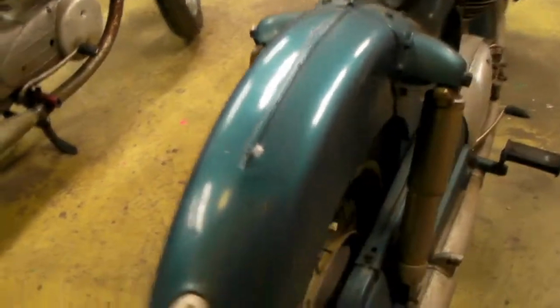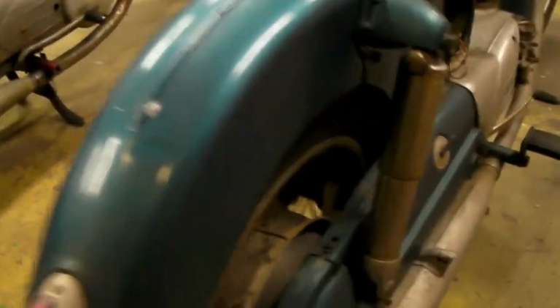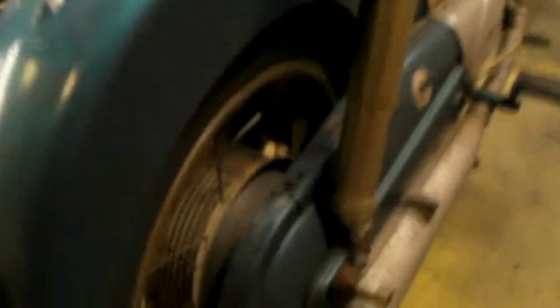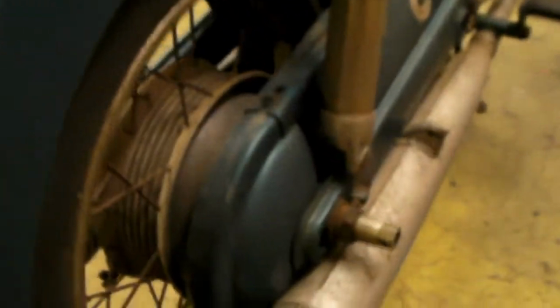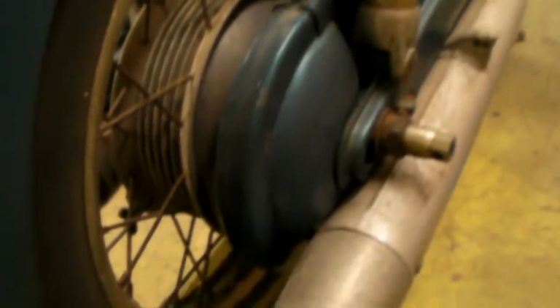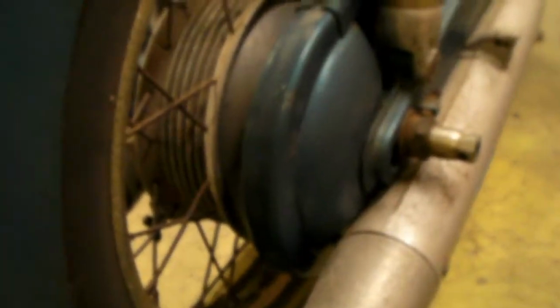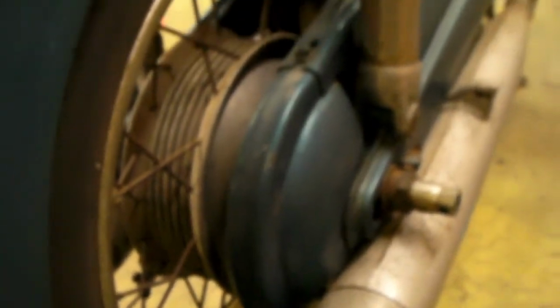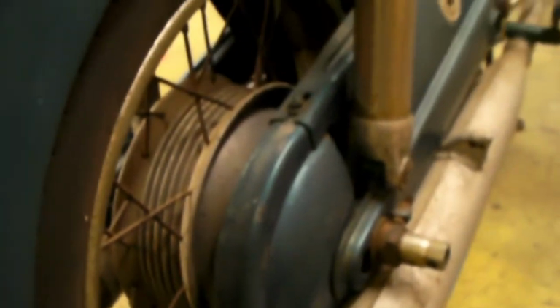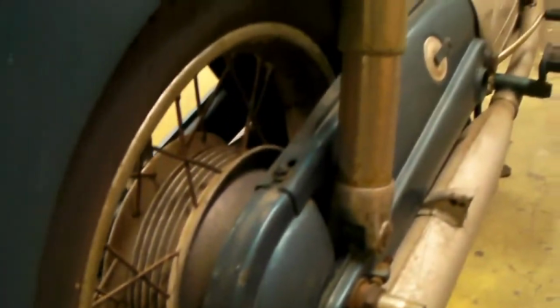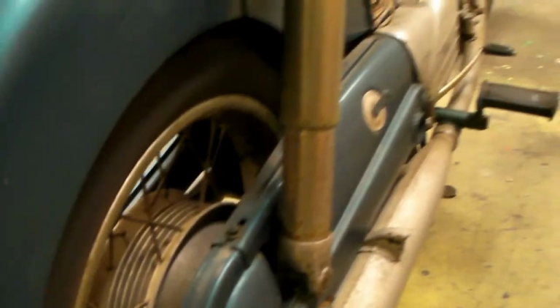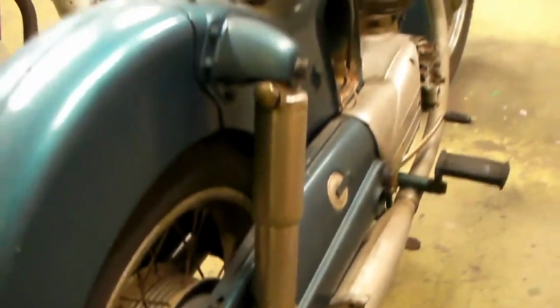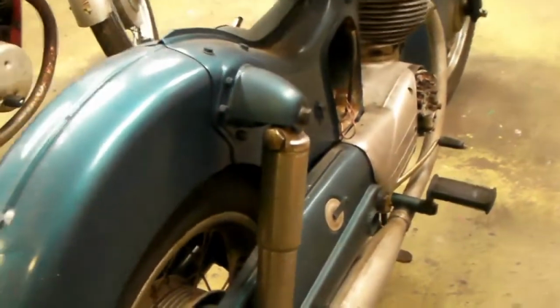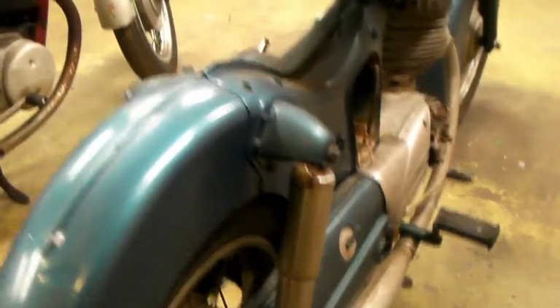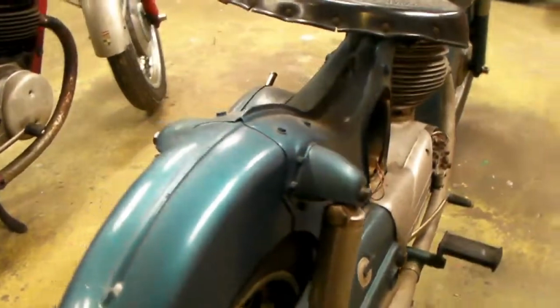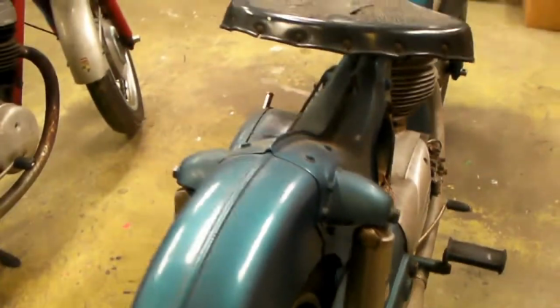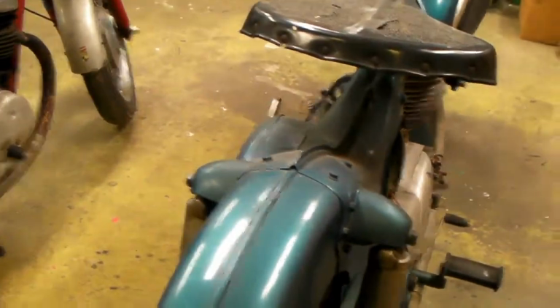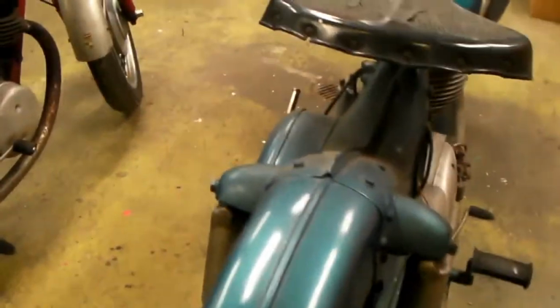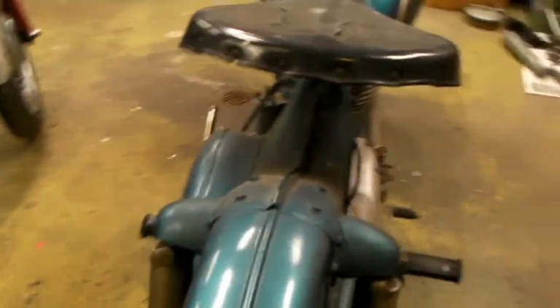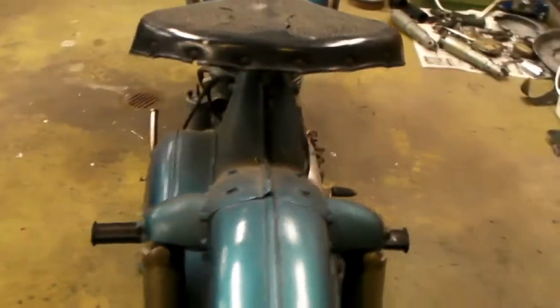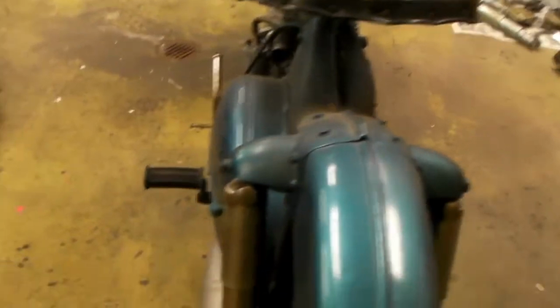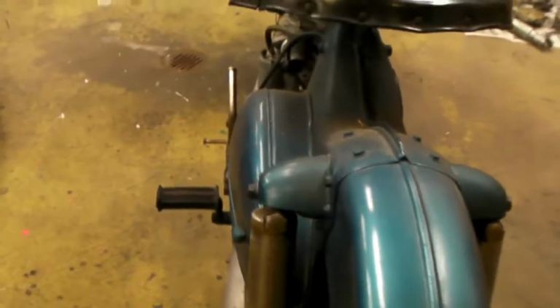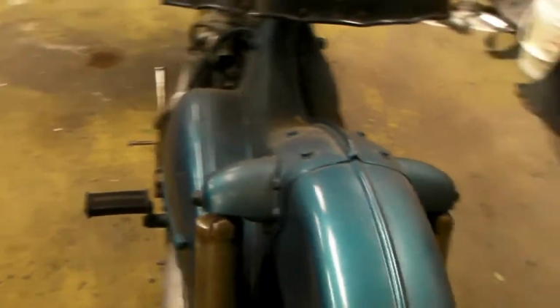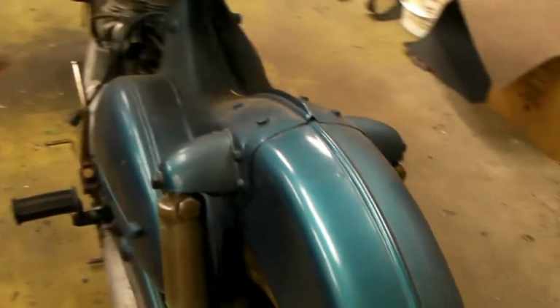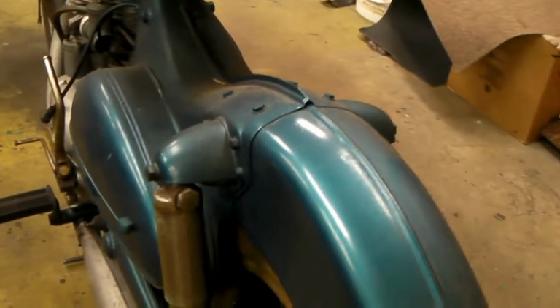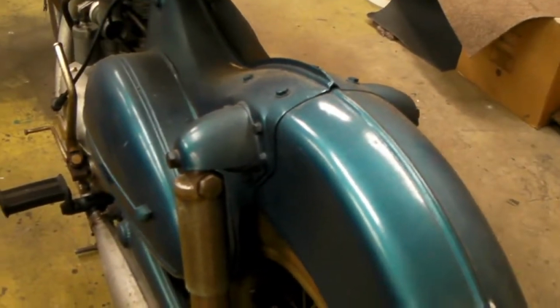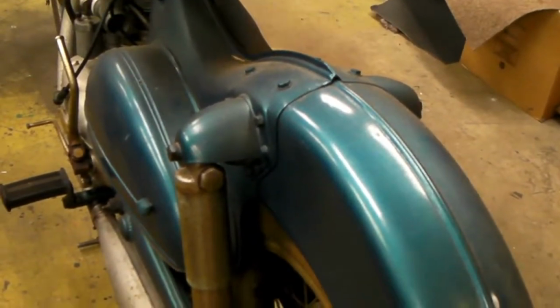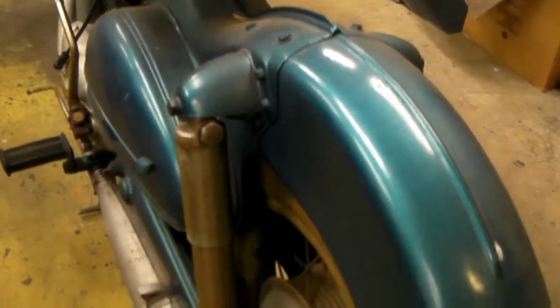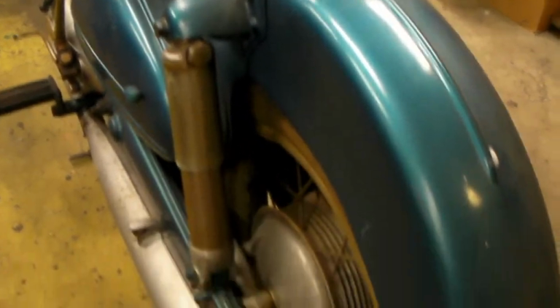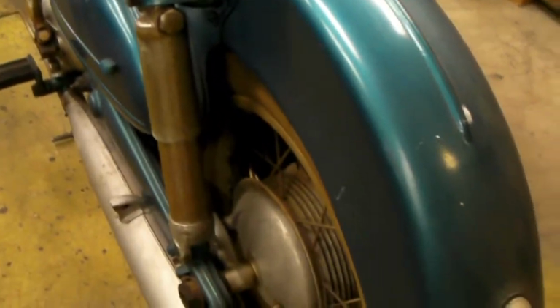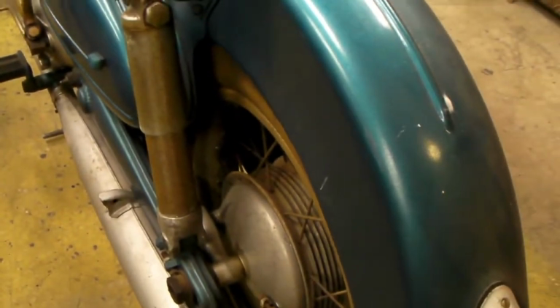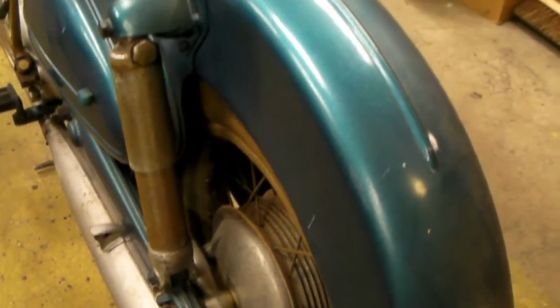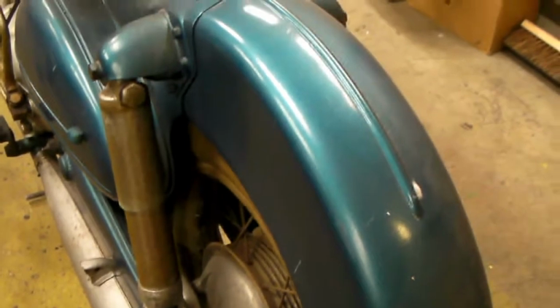But this is going to need a lot of work. I think everything's there, and it's rough, but it's not that bad. I see a lot of them that are a lot worse, and it should be a good candidate to make right.